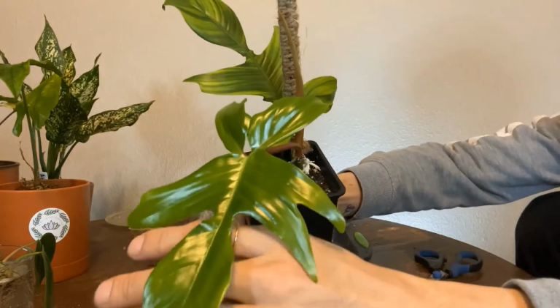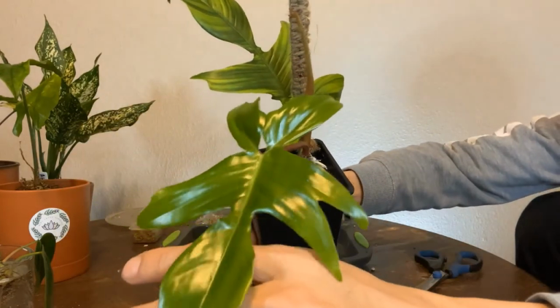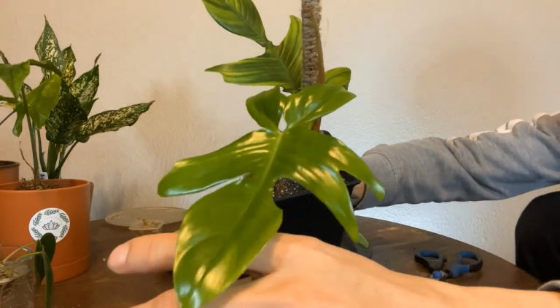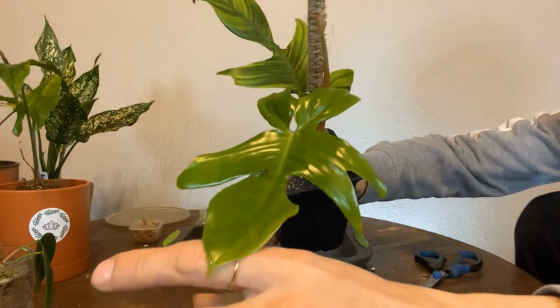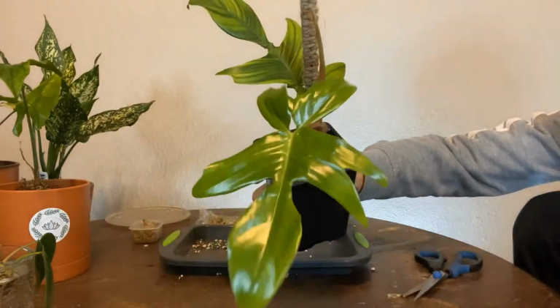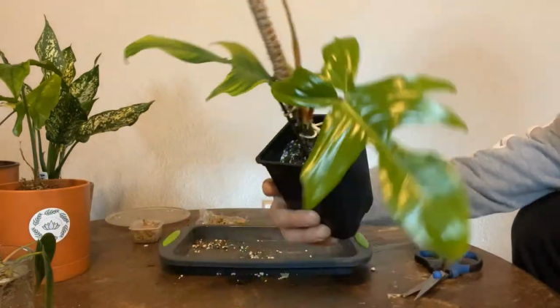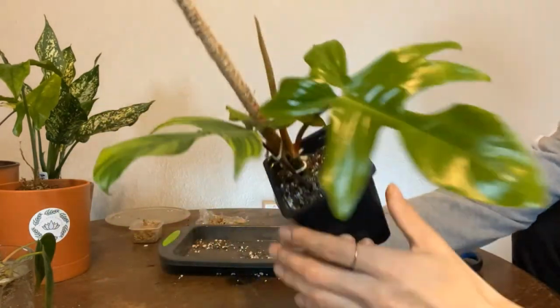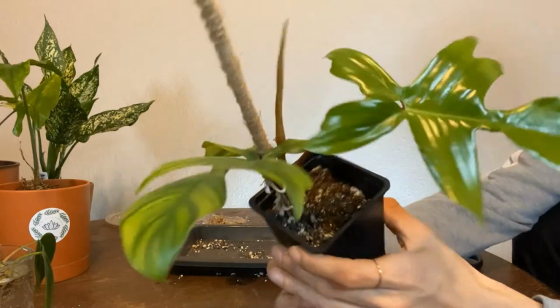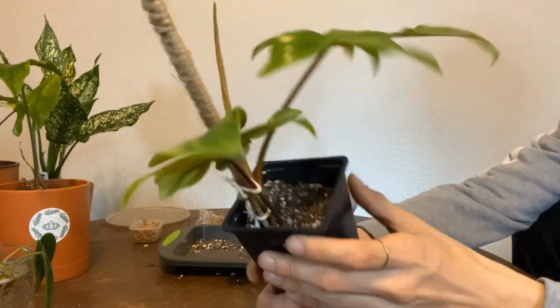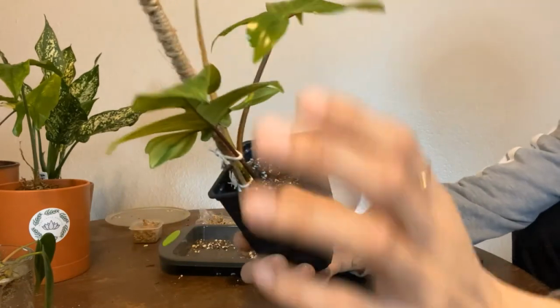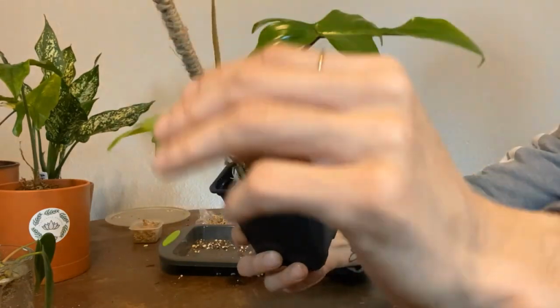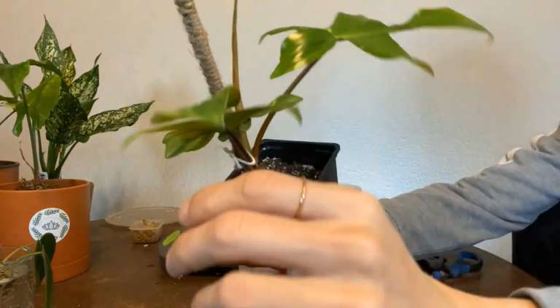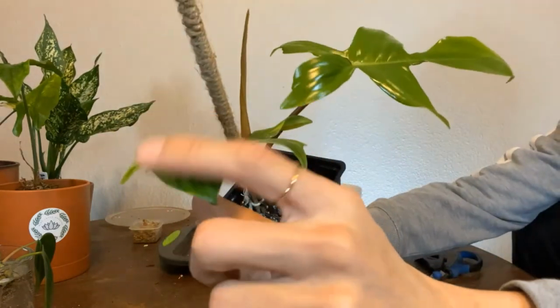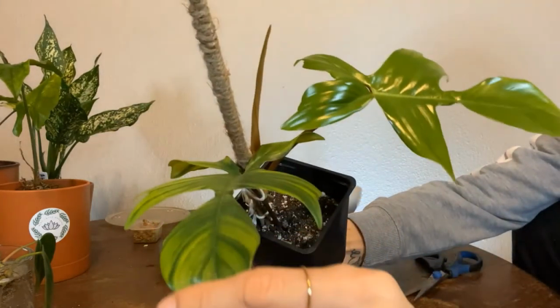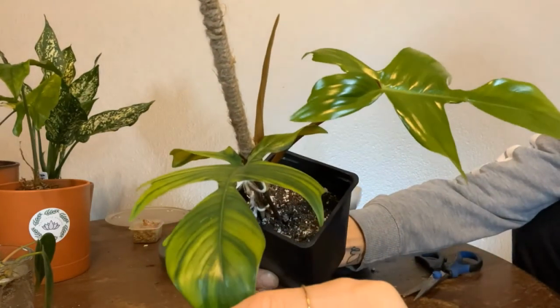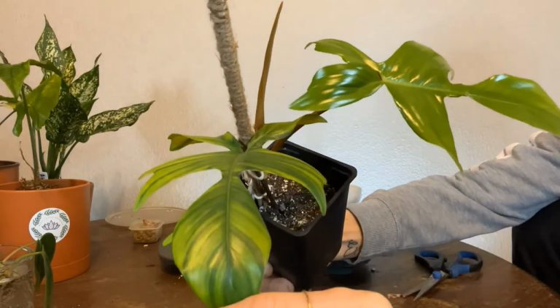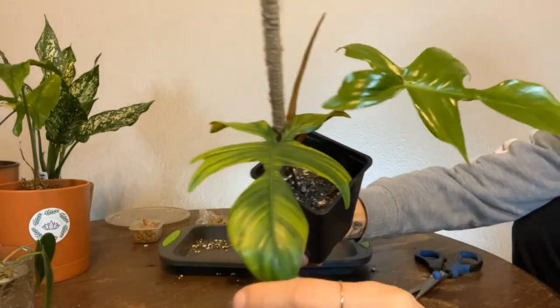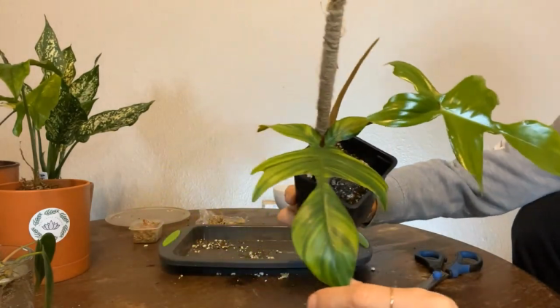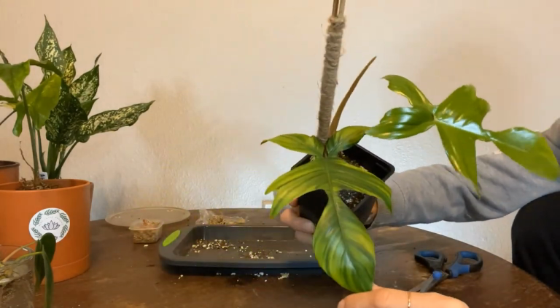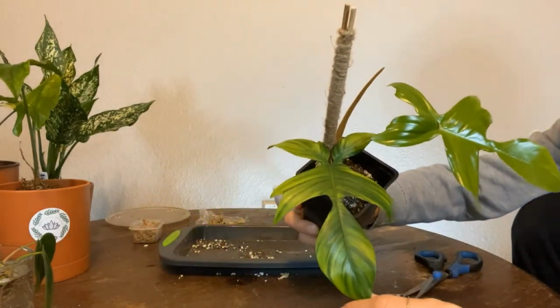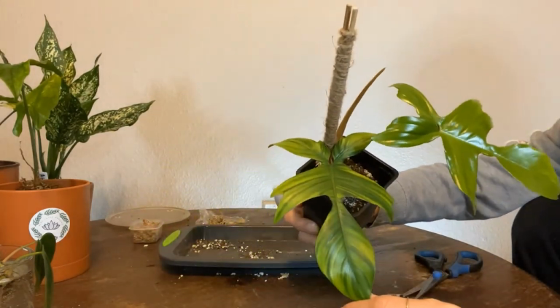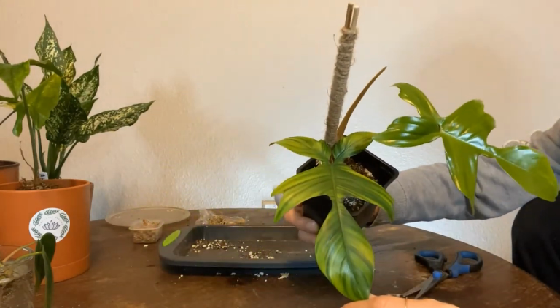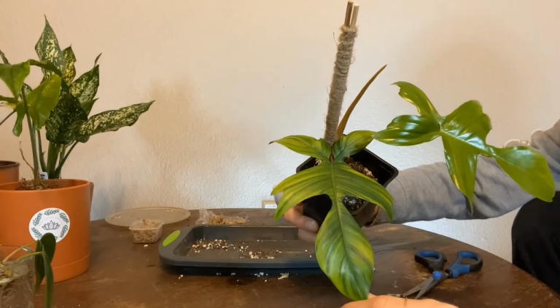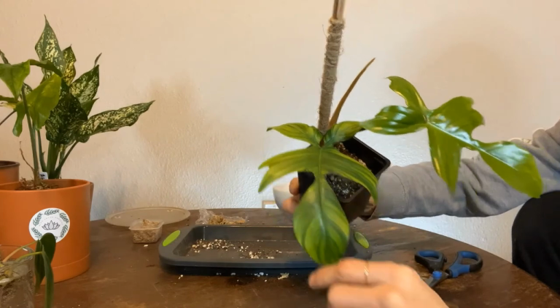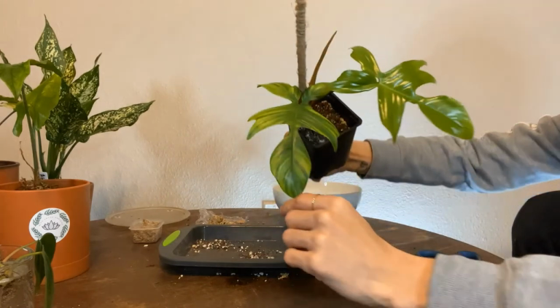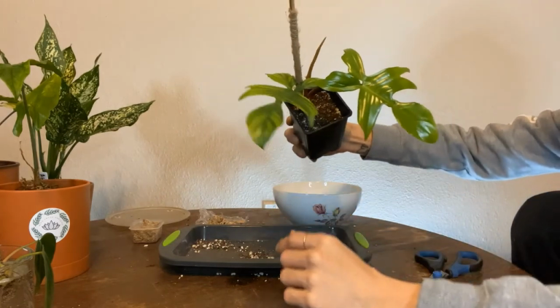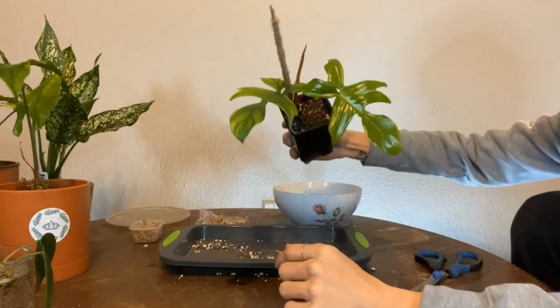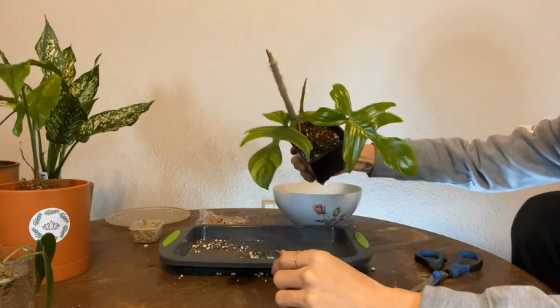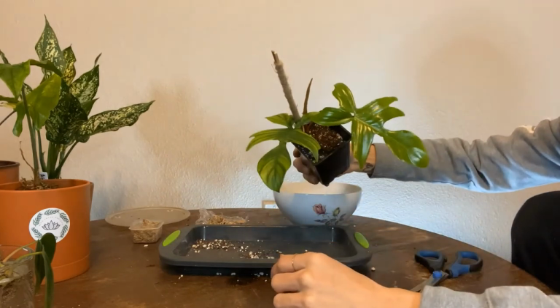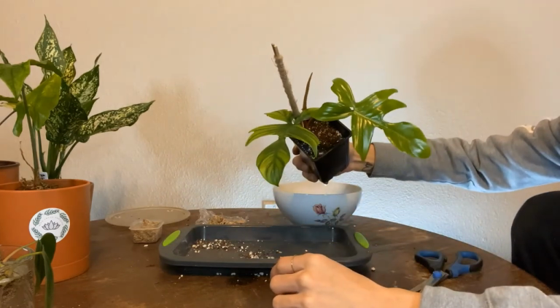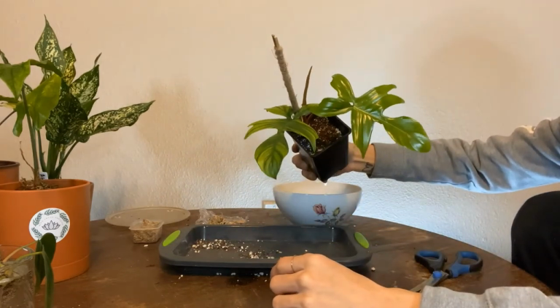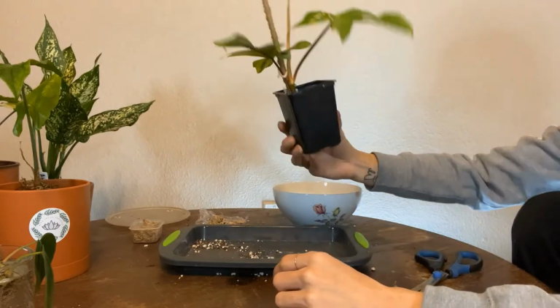This is how it looks, and I hope your Philodendron Ghost looks great and this video helps you out as well.